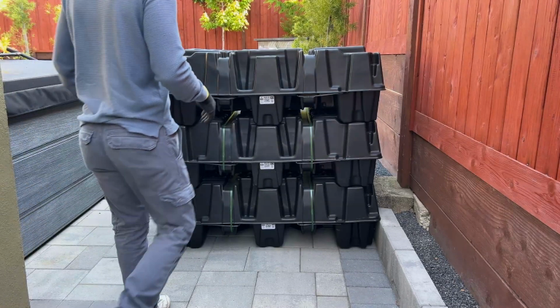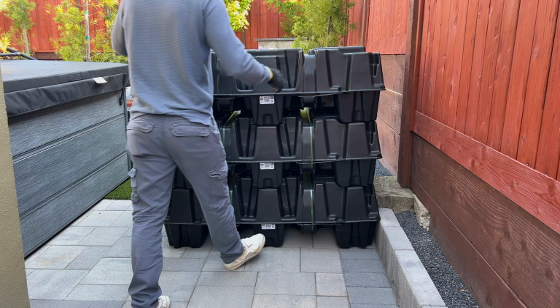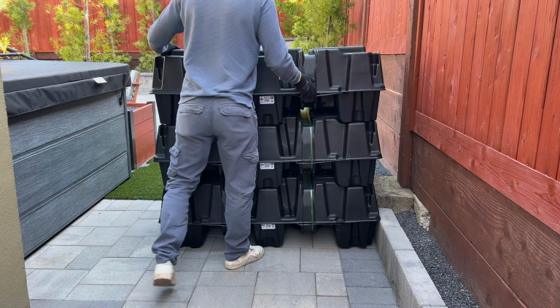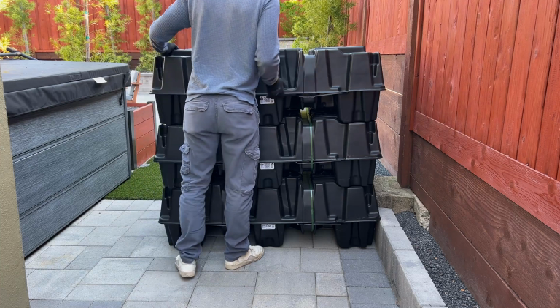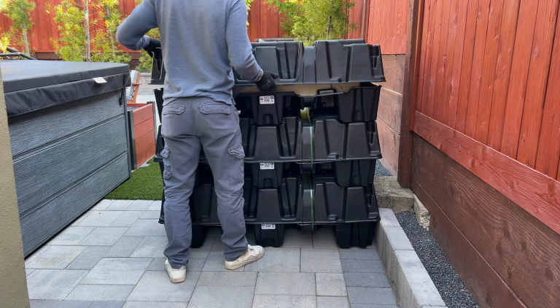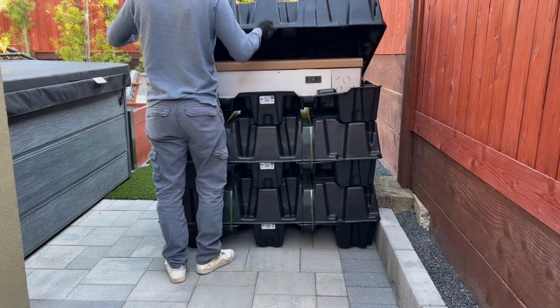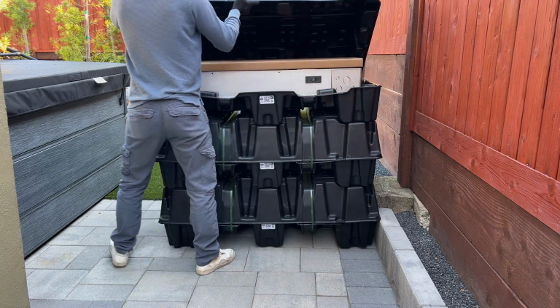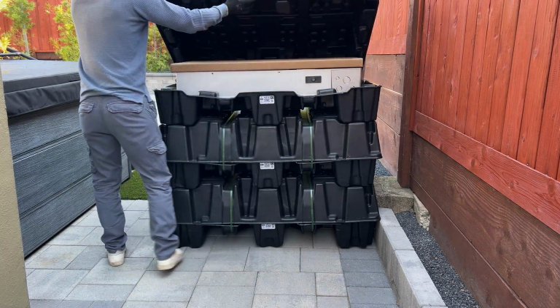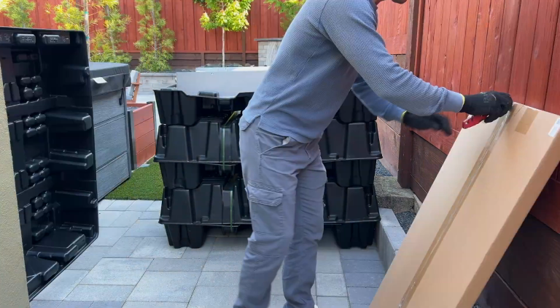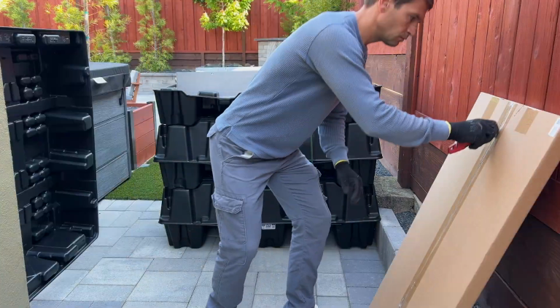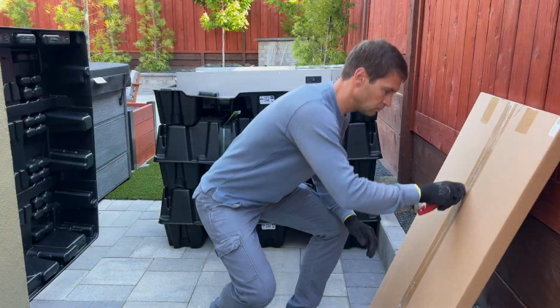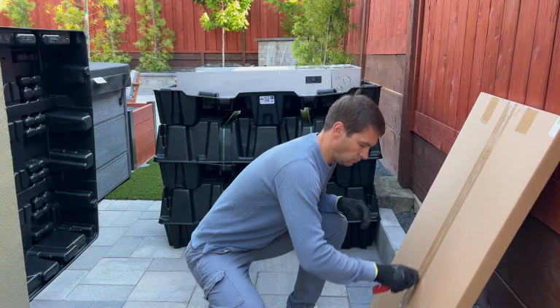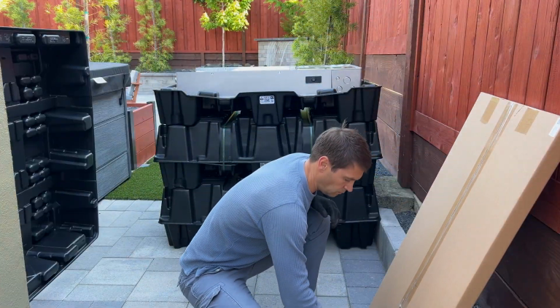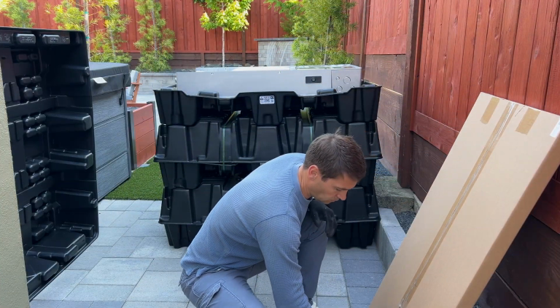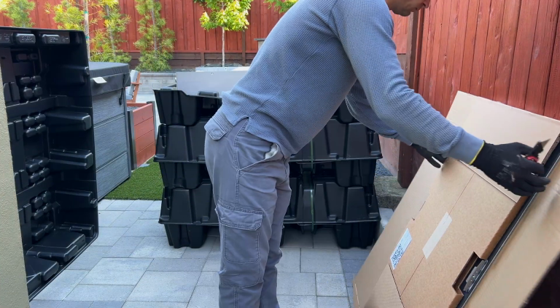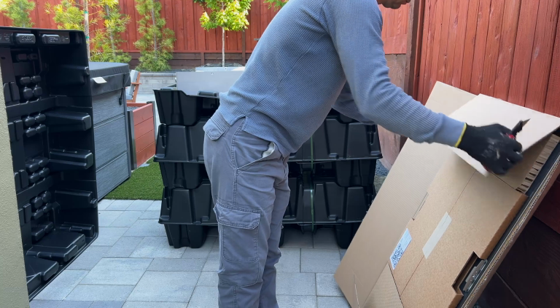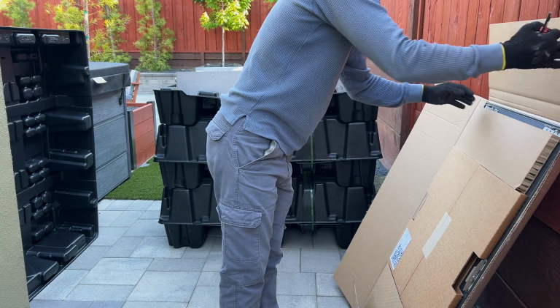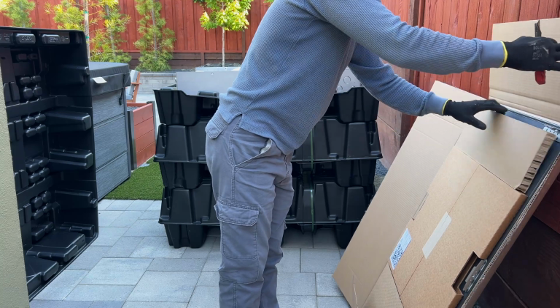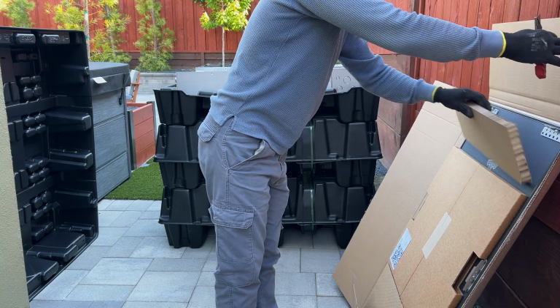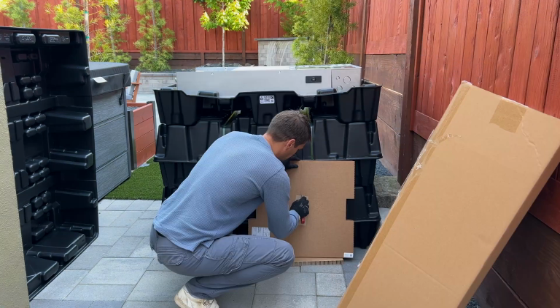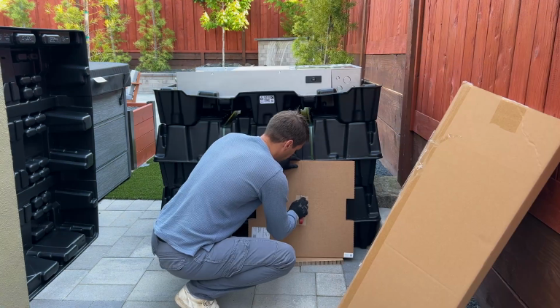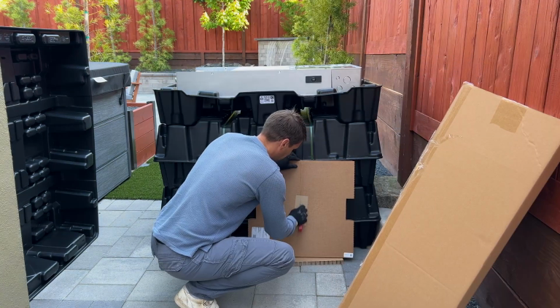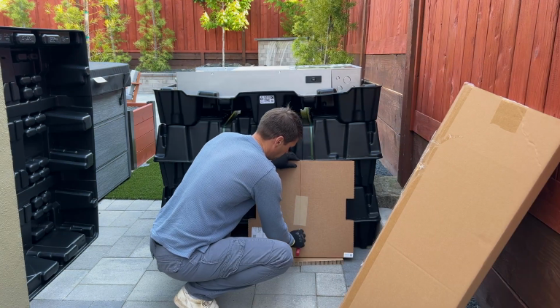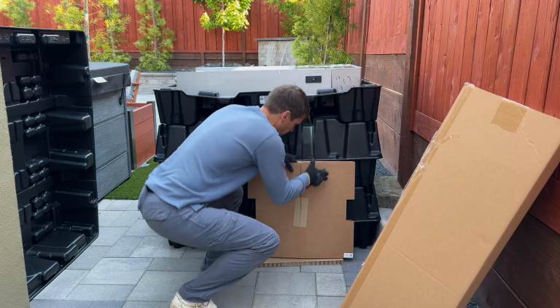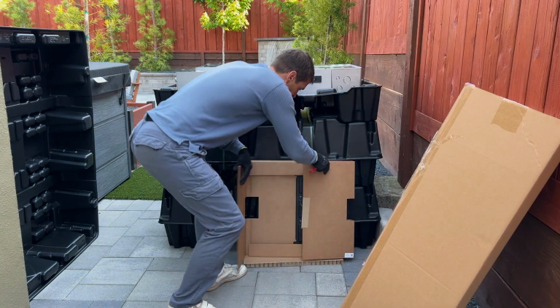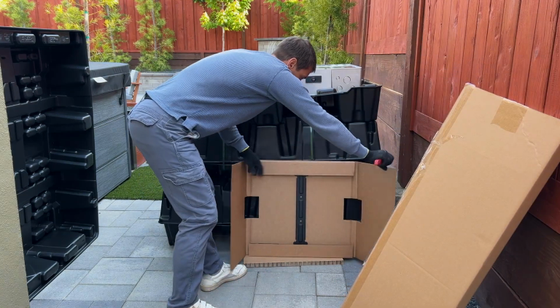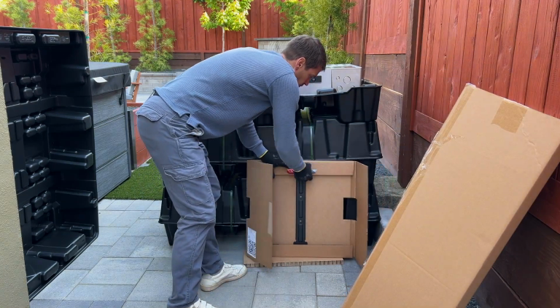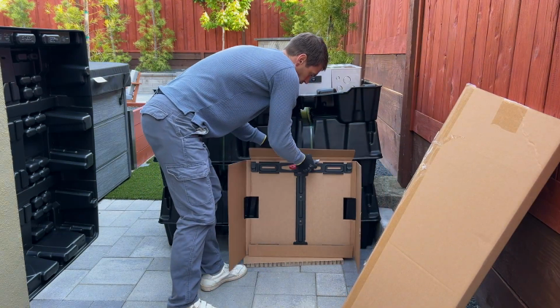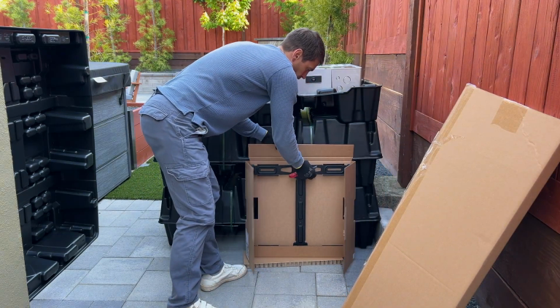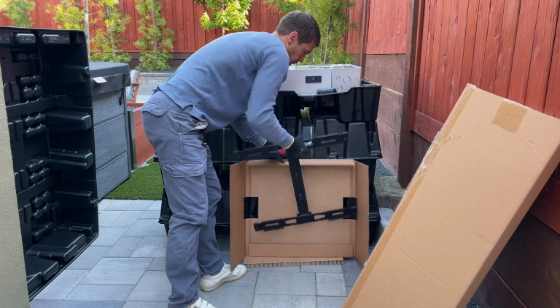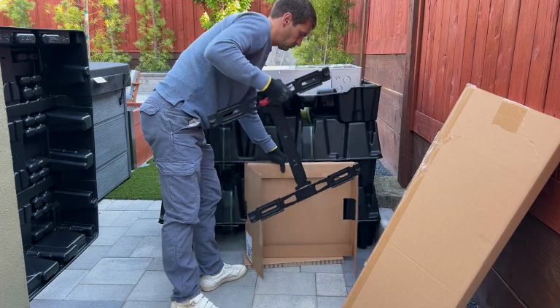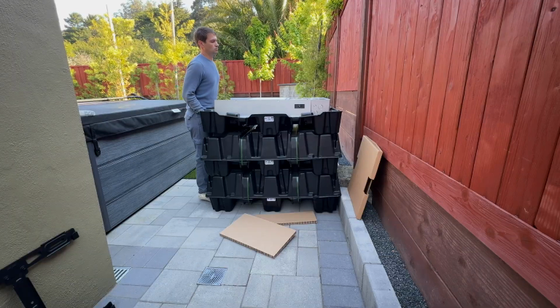Now I'm going to unbox the Powerwalls and install them. They're going to rest on the ground, which means I just need to leave them a few inches to hang them on a bracket, and that makes installation much easier.